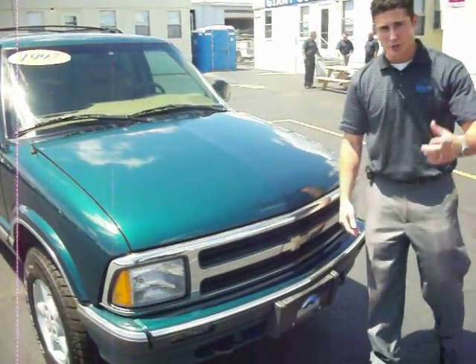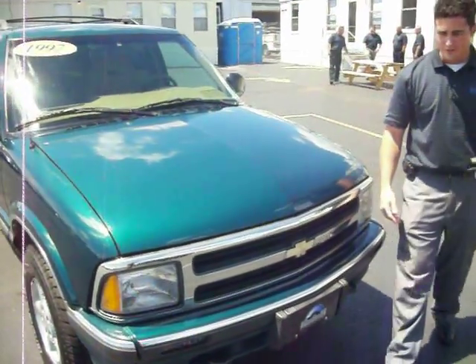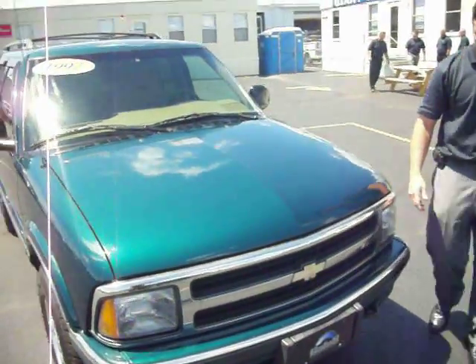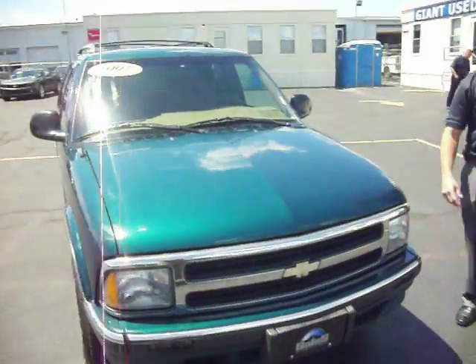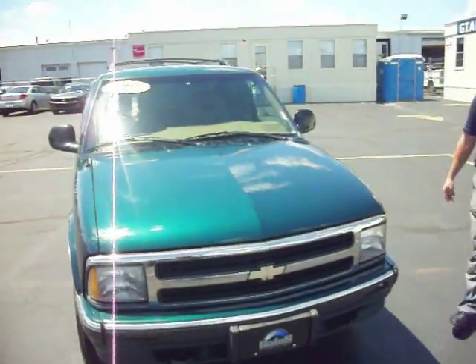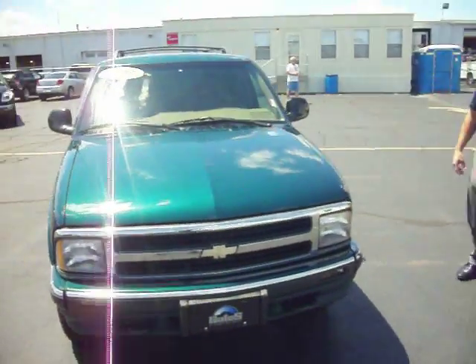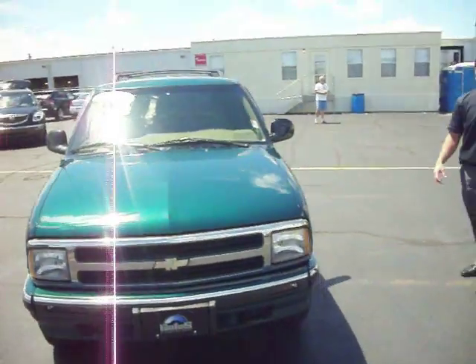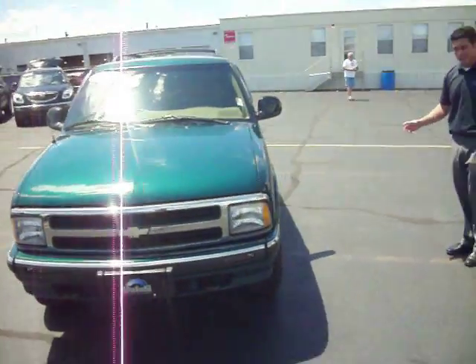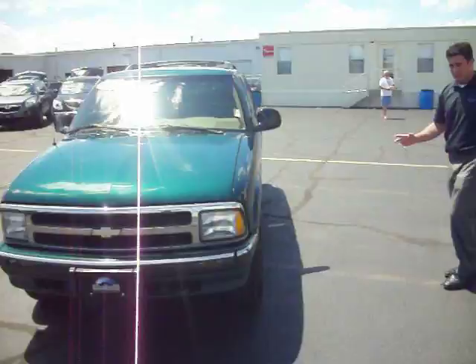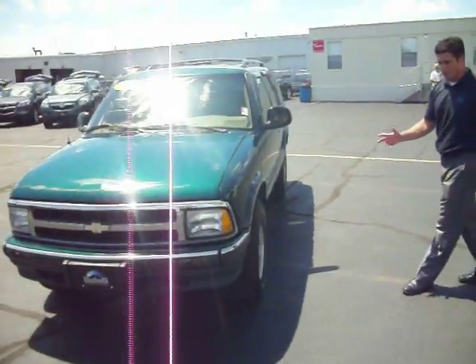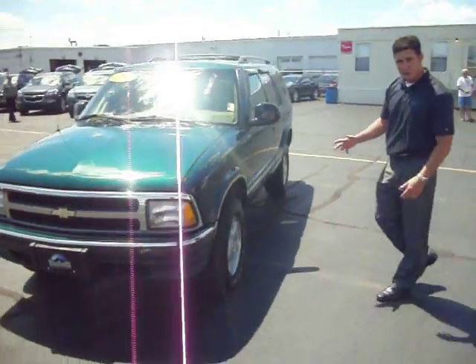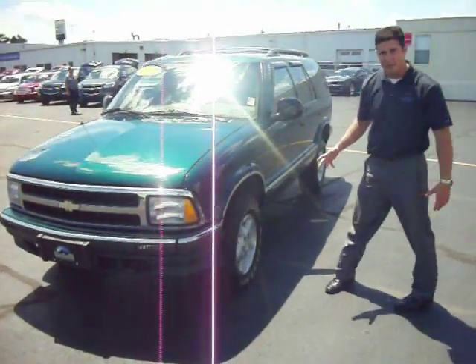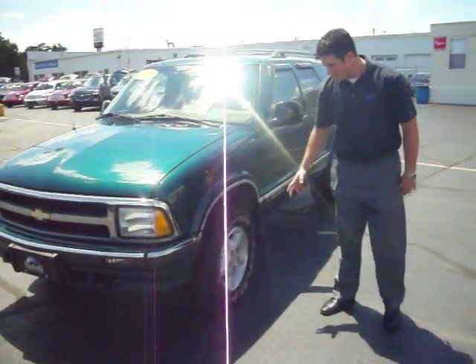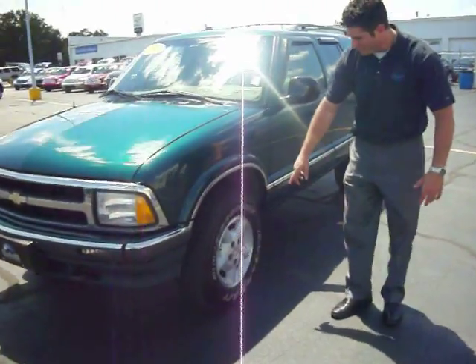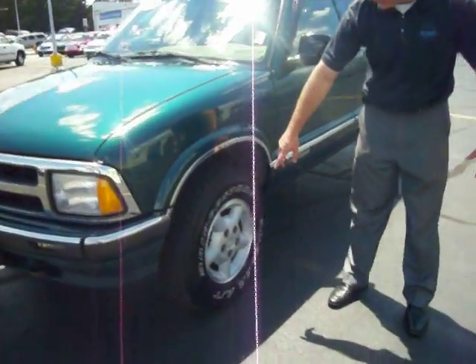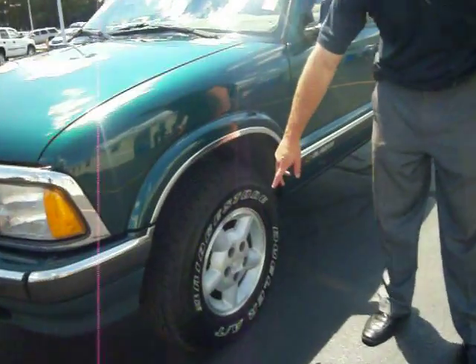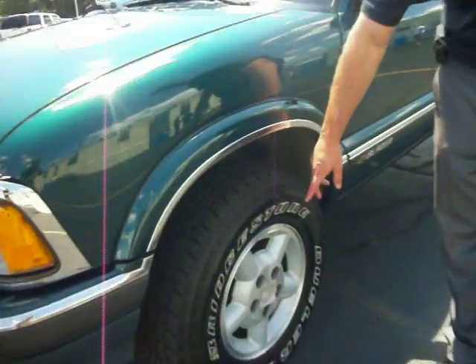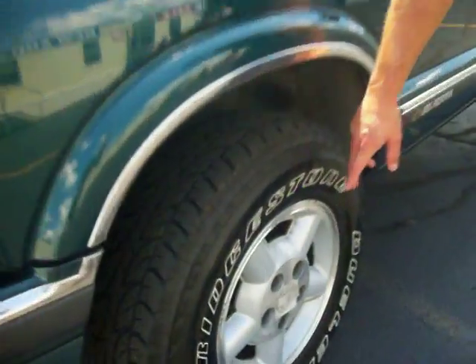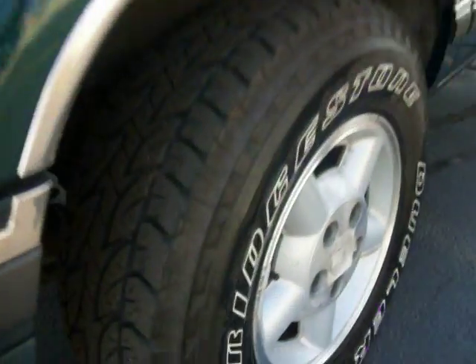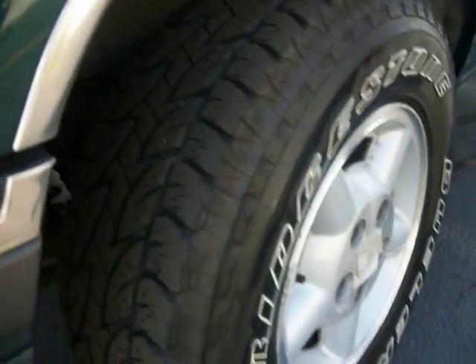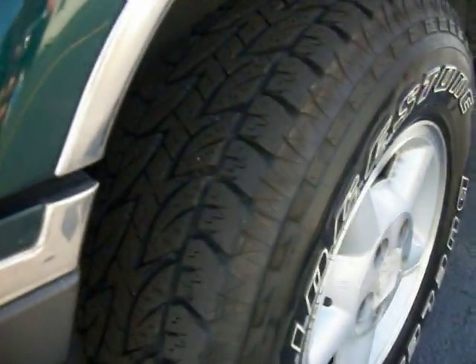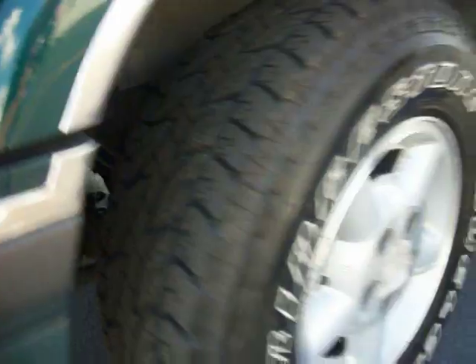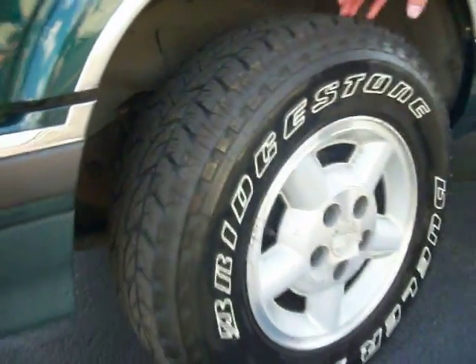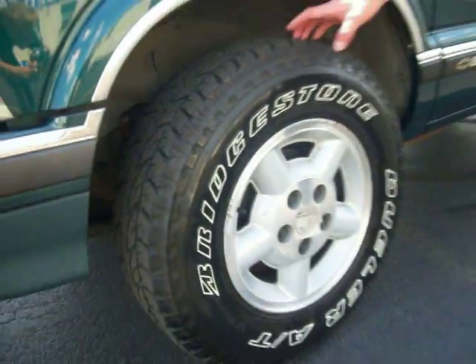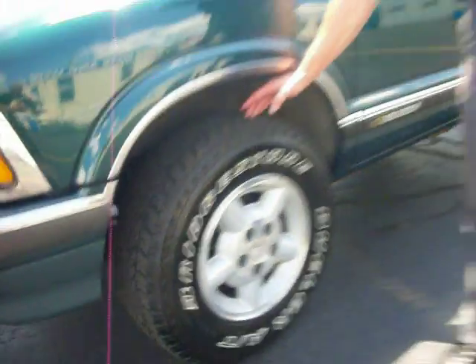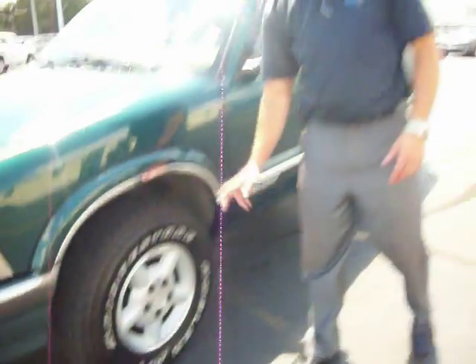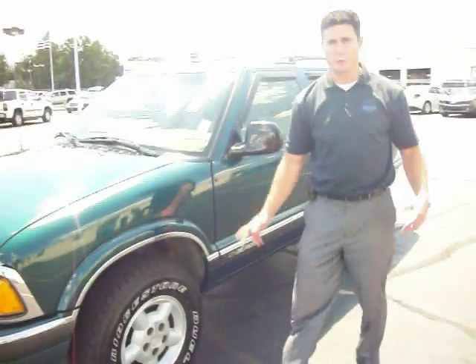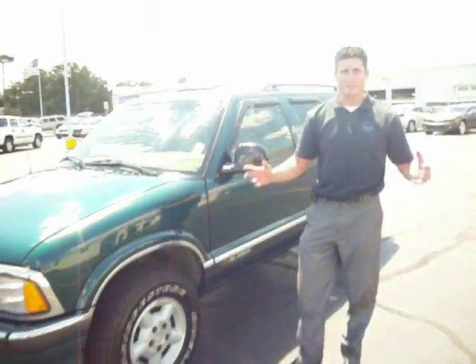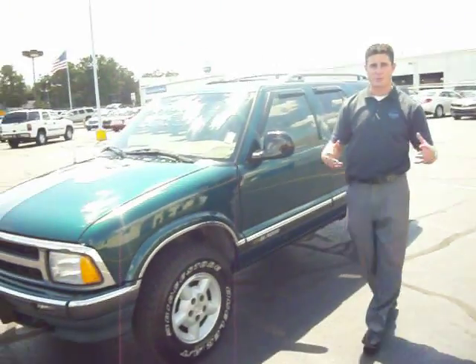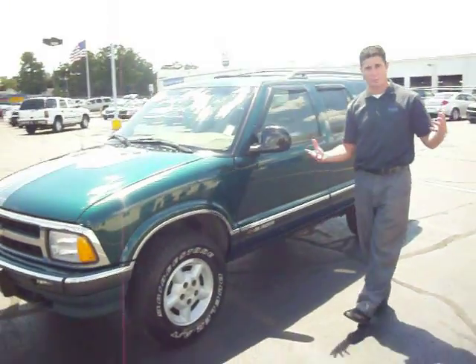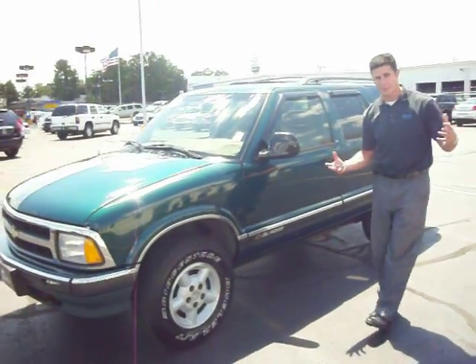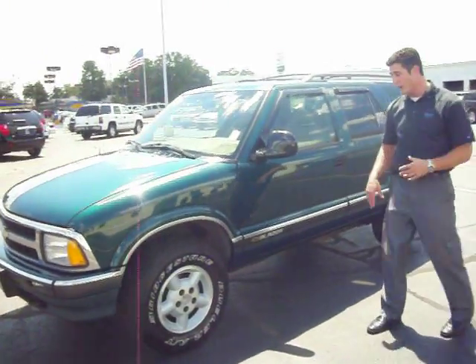Let's show you the rest of the vehicle. We have a really nice set of Bridgestone all-terrain tires on the vehicle with the alloy wheels. Lots of tread on here — should keep you going for quite some time. Shouldn't have to replace those for a while.